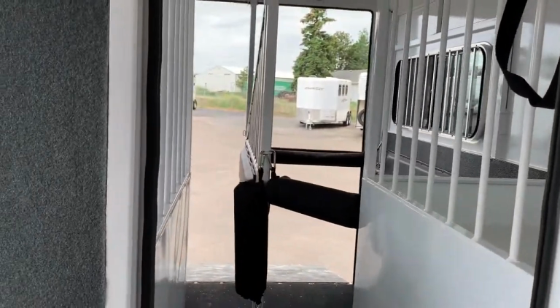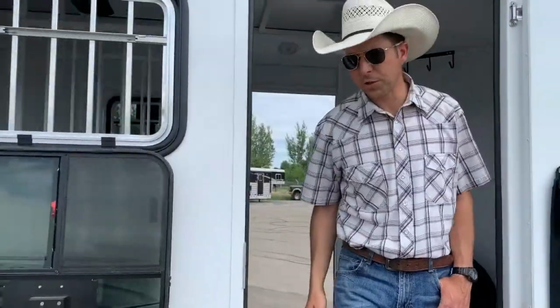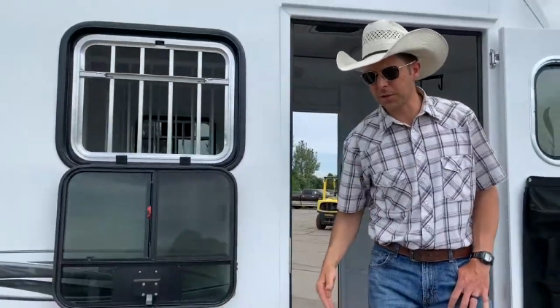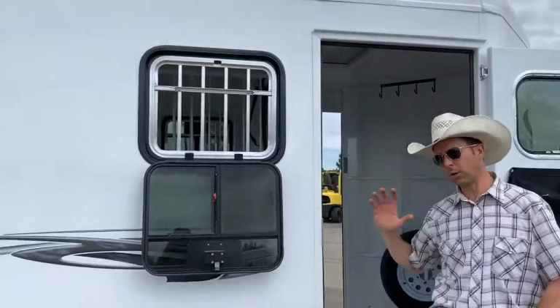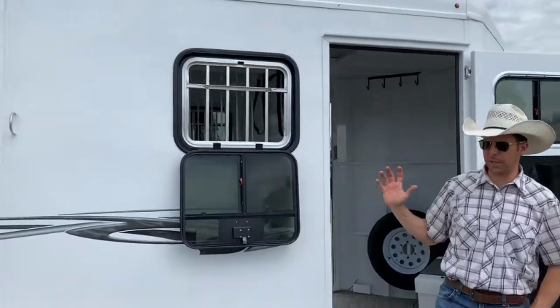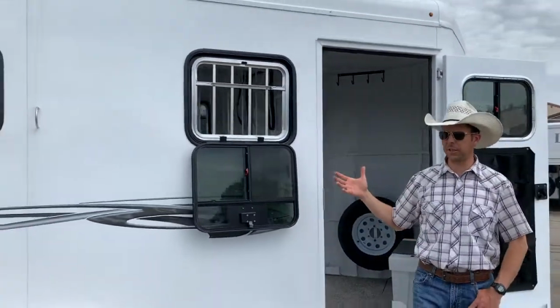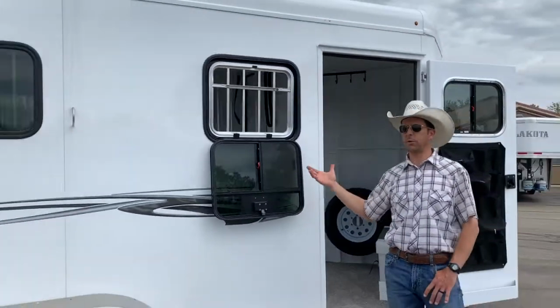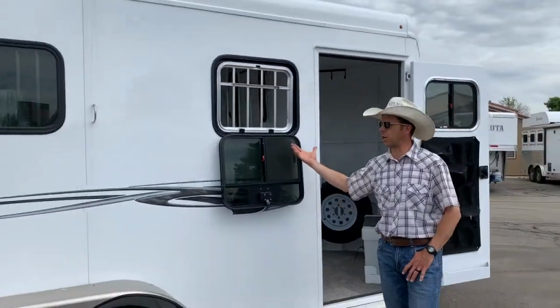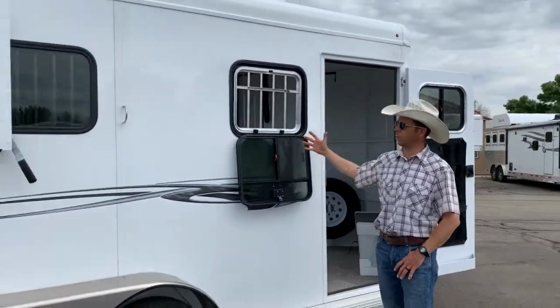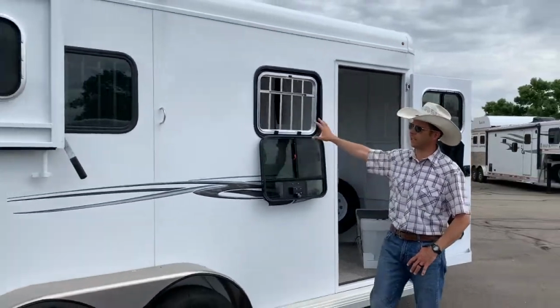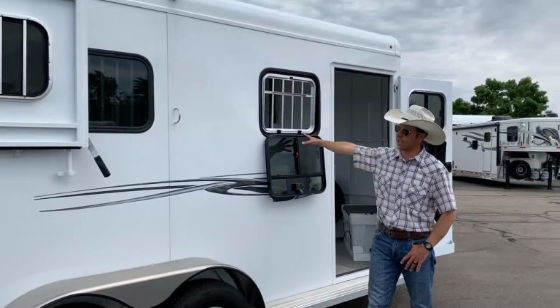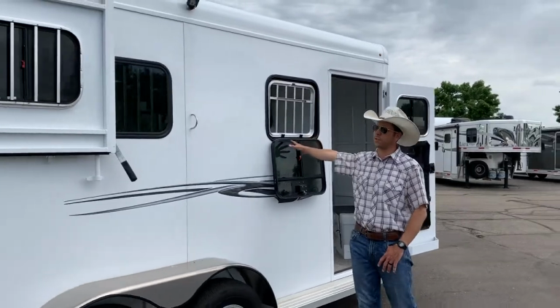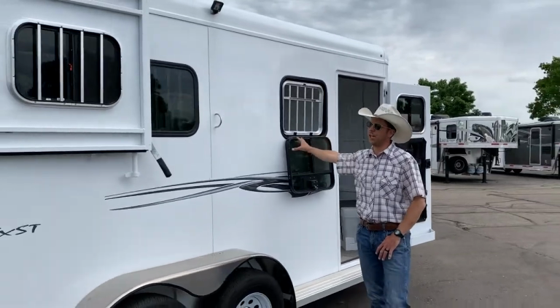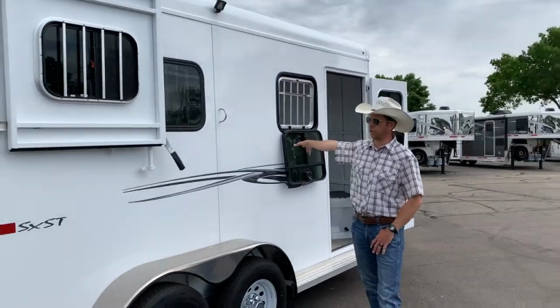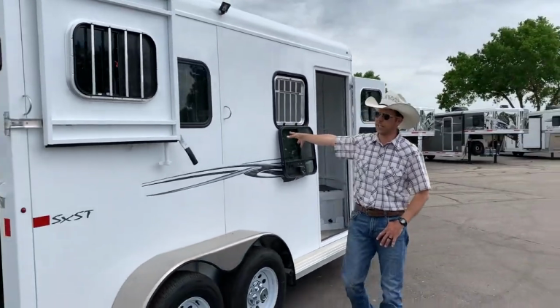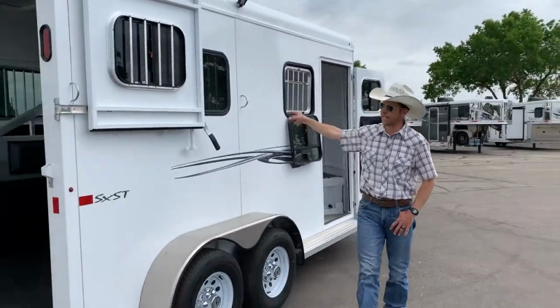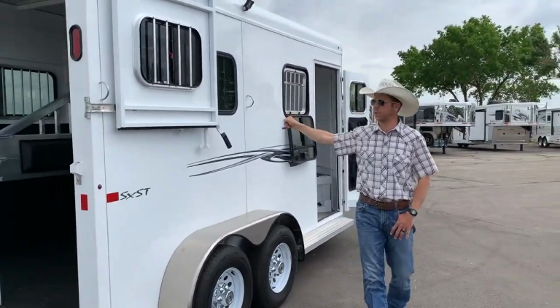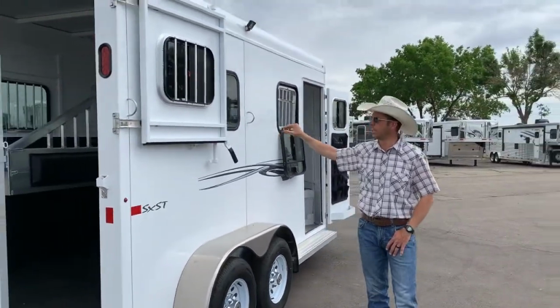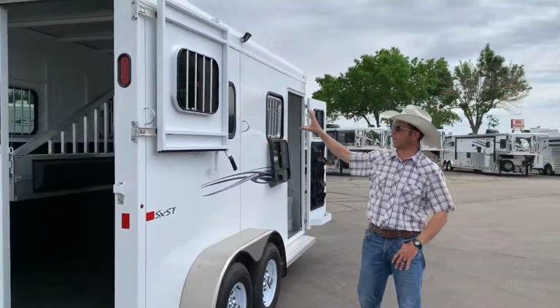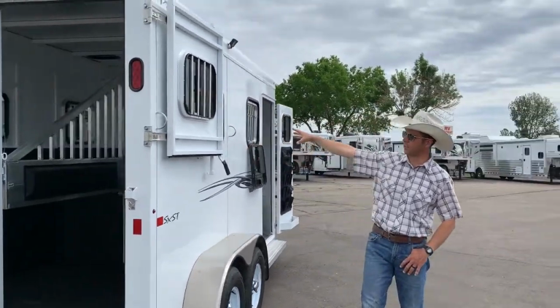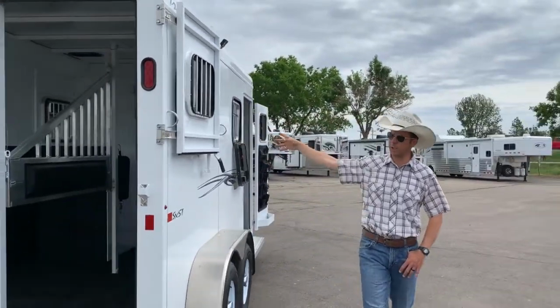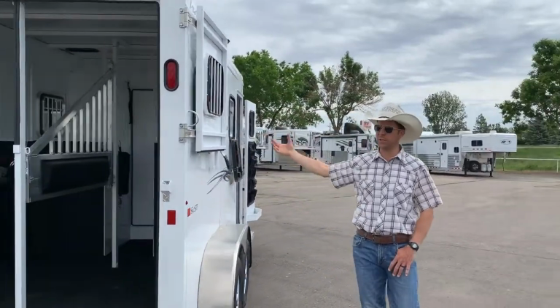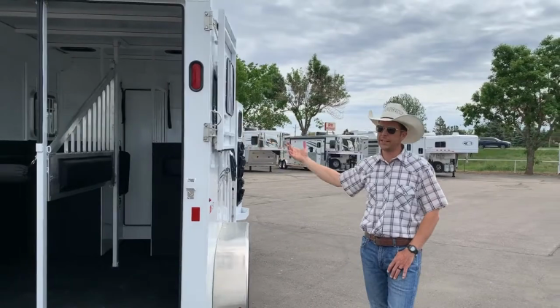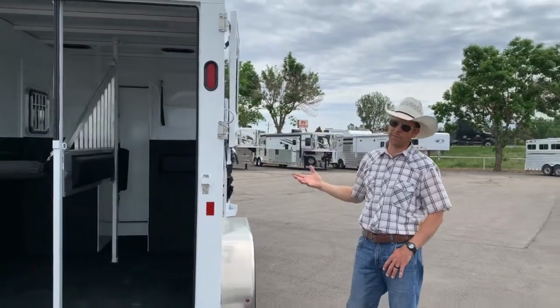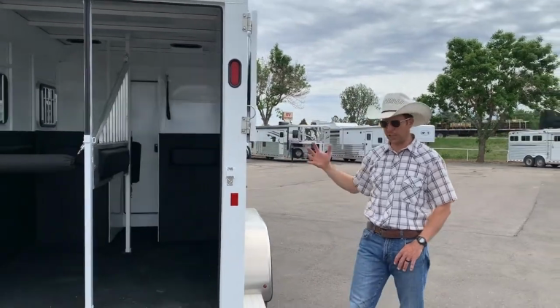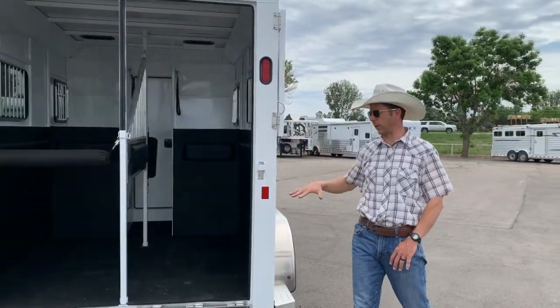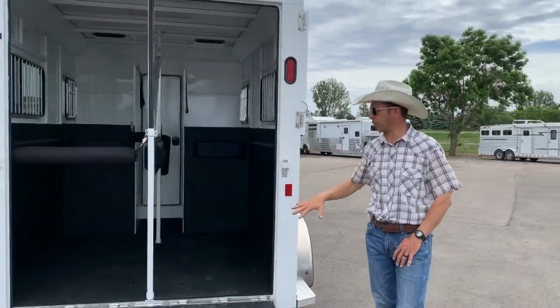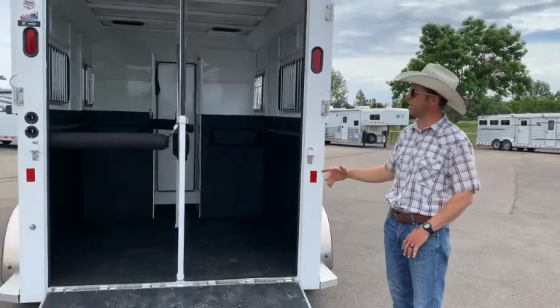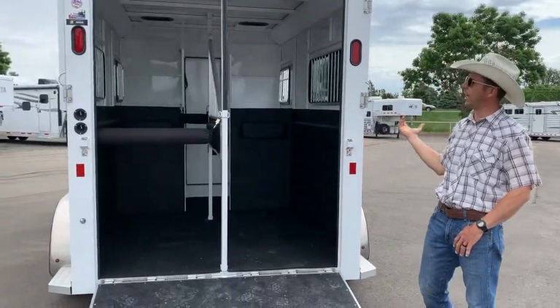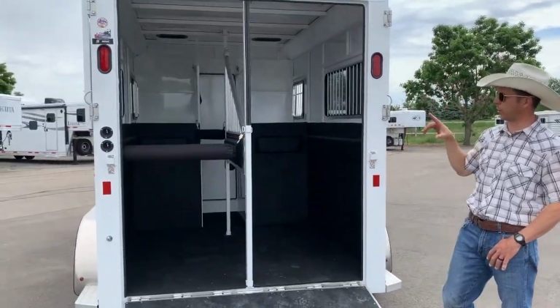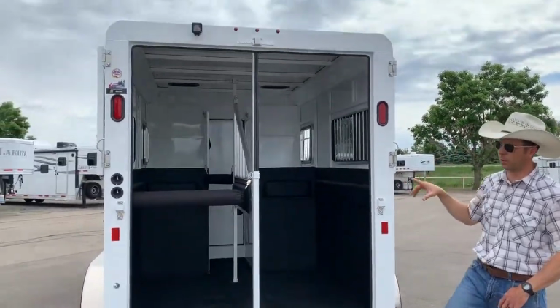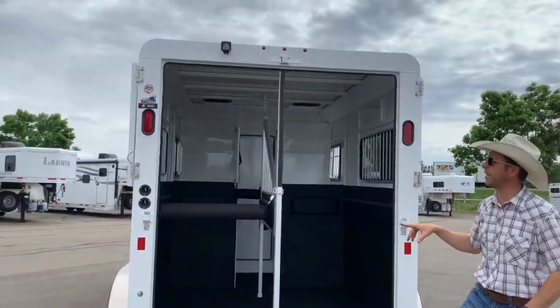These trailers are all aluminum exterior. We've got drop-down windows at the head side of the horses for plenty of ventilation and access to them. We've got large side windows and then a fold-down rear ramp, spring-loaded with rear curtain doors on it.